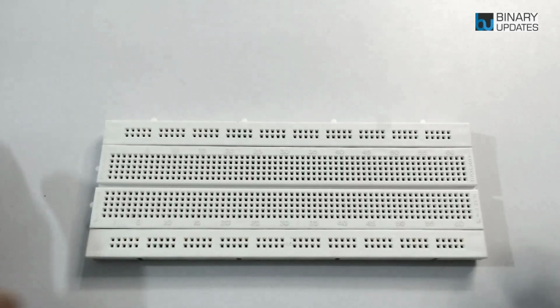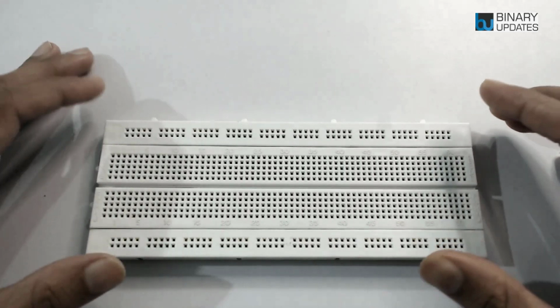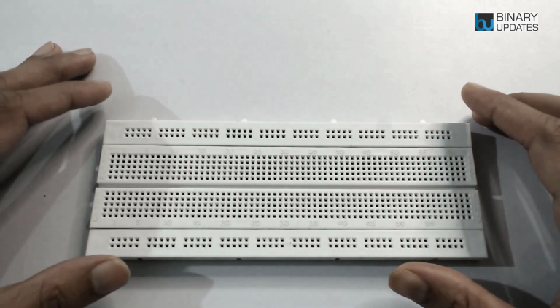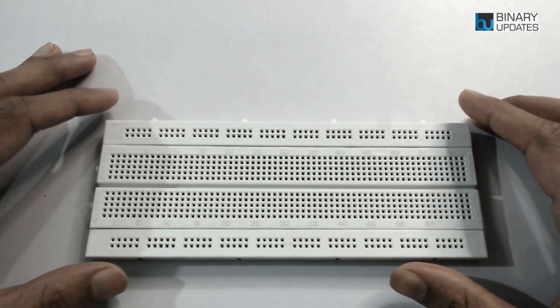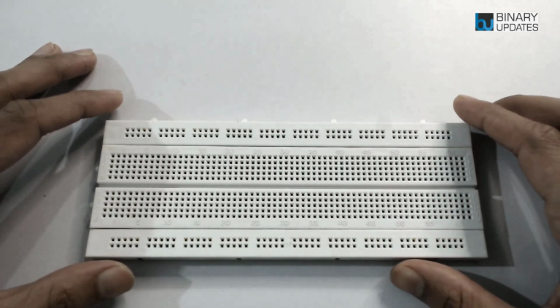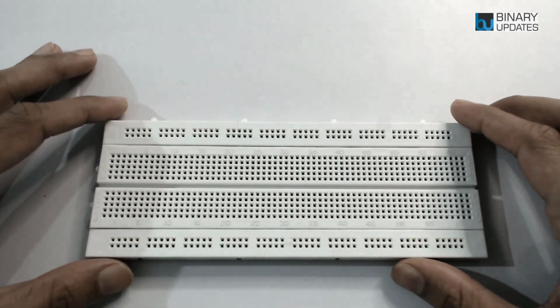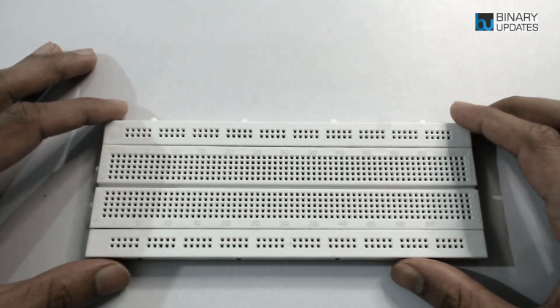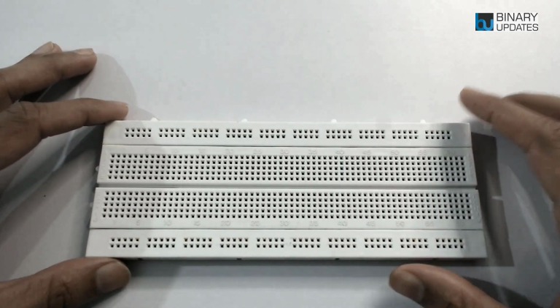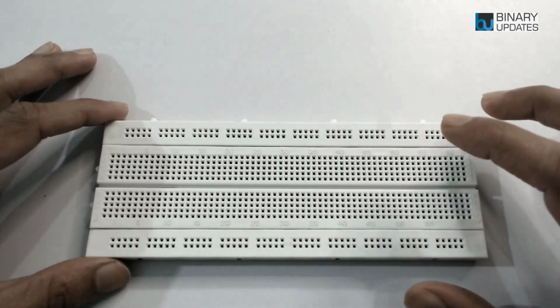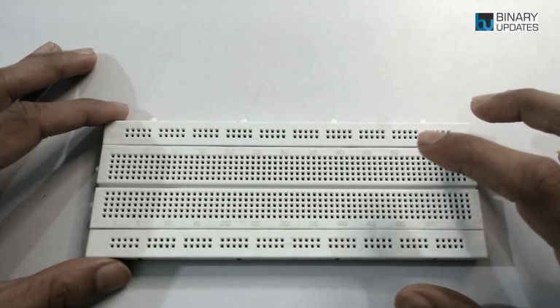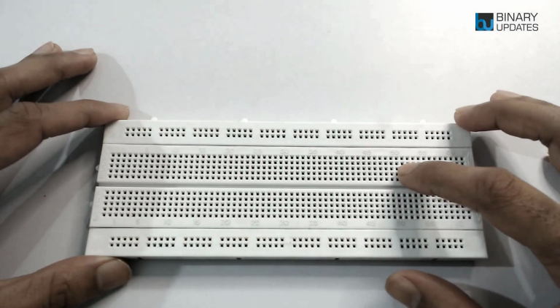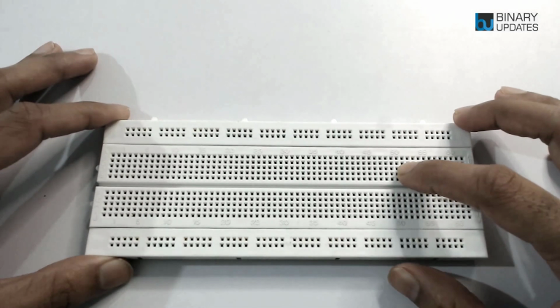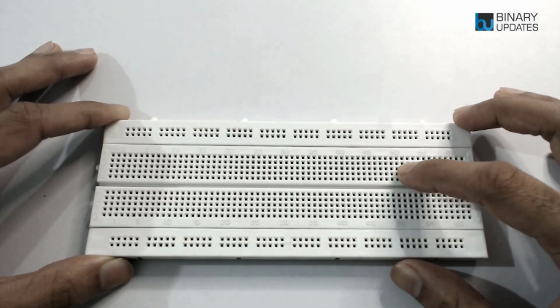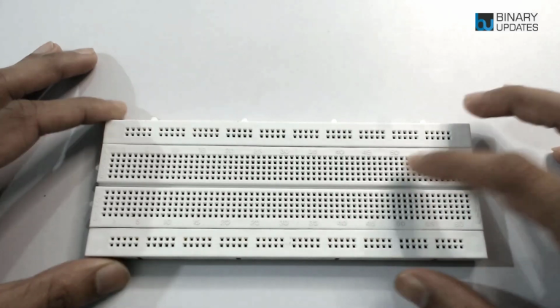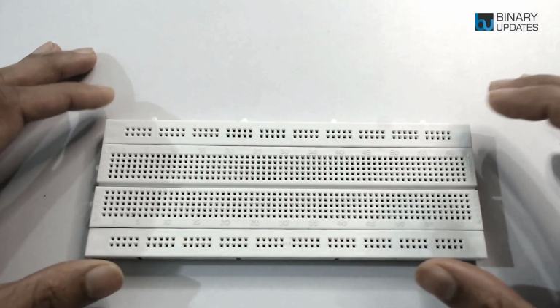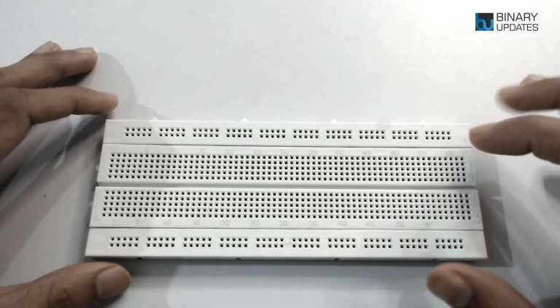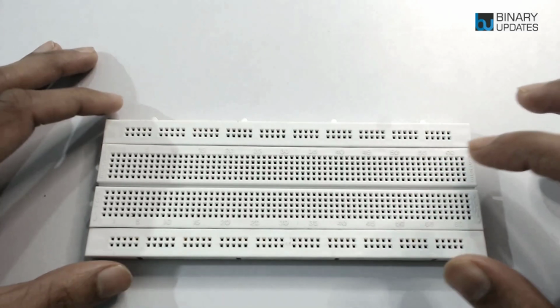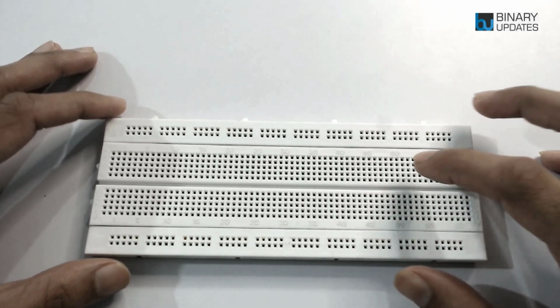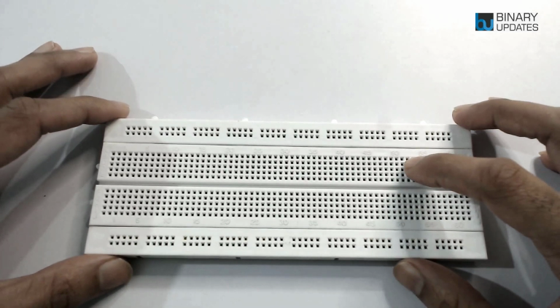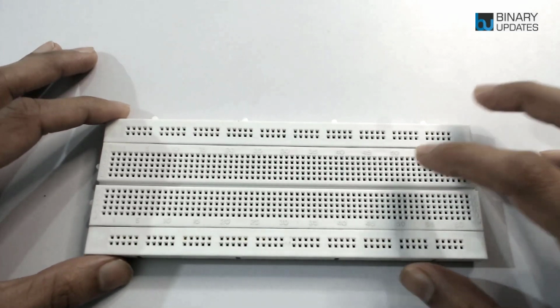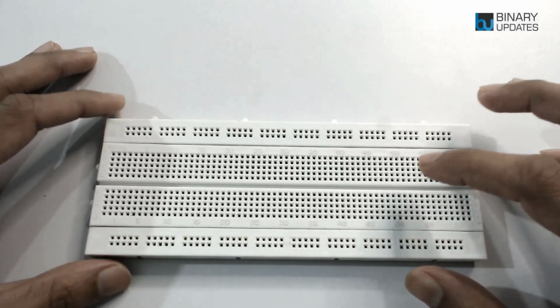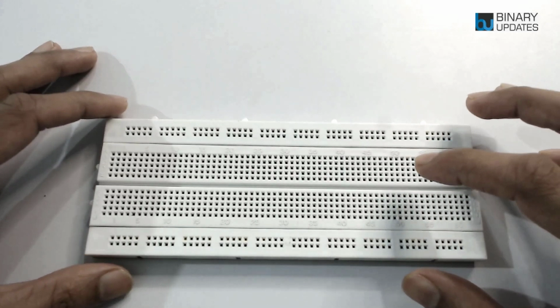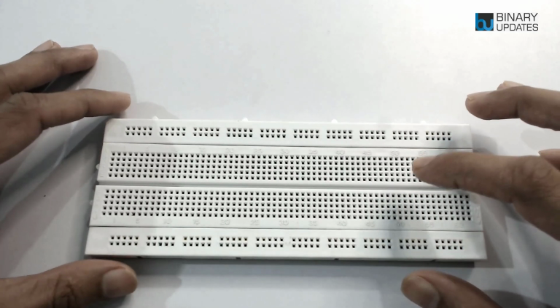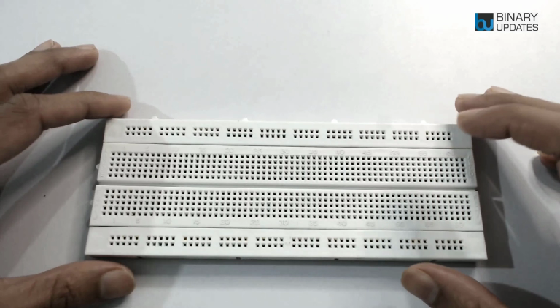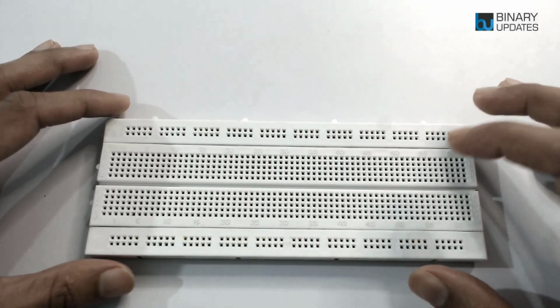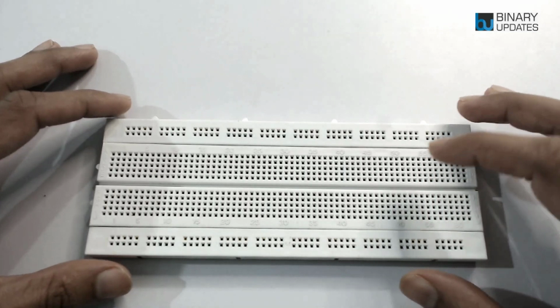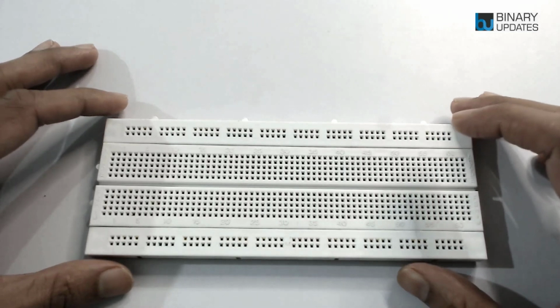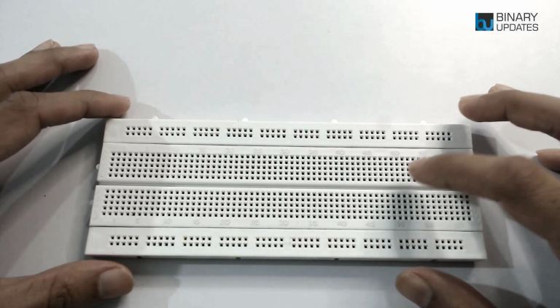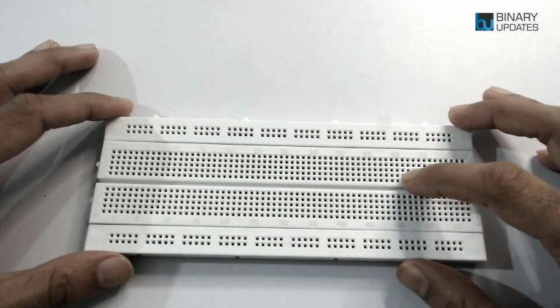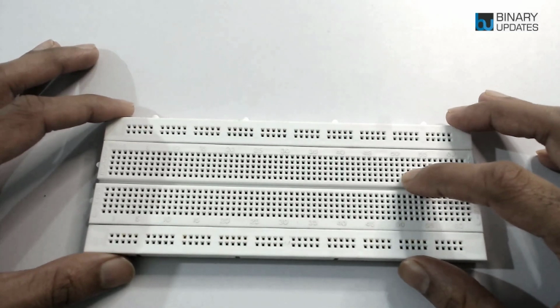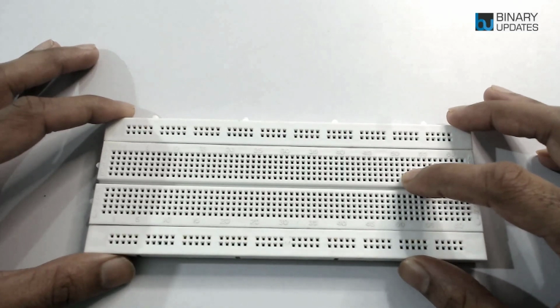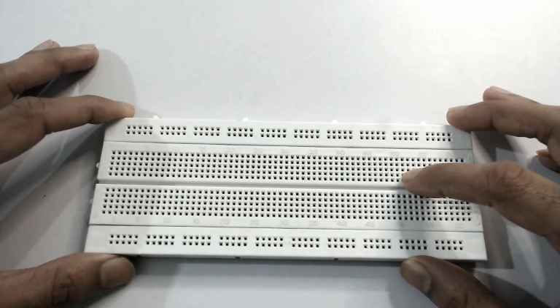Hello friends, welcome to another video lesson. In this lesson we're going to learn how the breadboard works and then we will learn how to use a breadboard to add additional components and circuits to our microcontroller or electronics project.